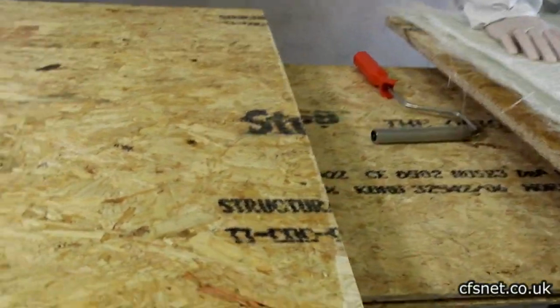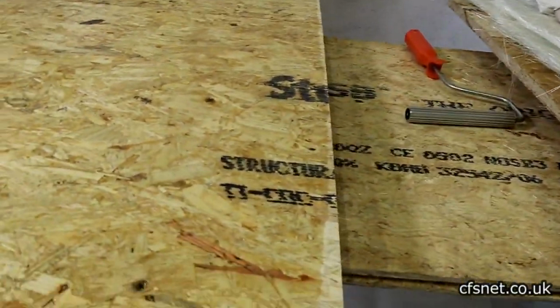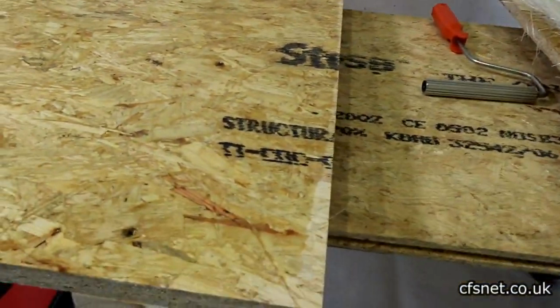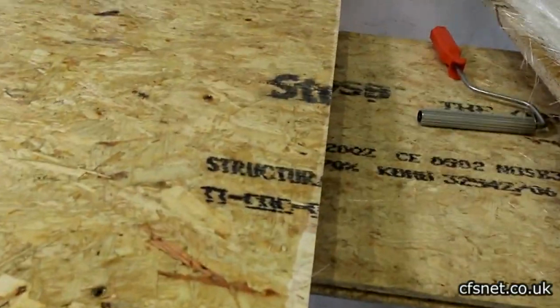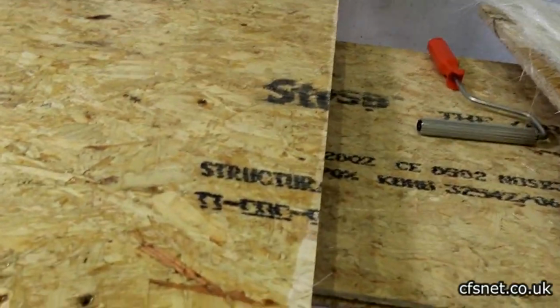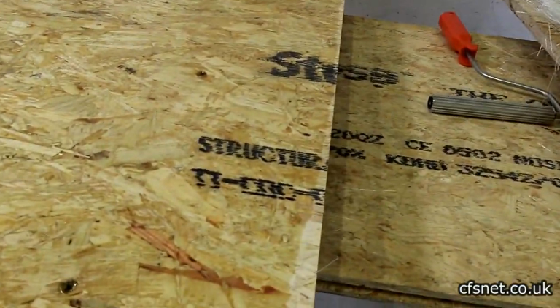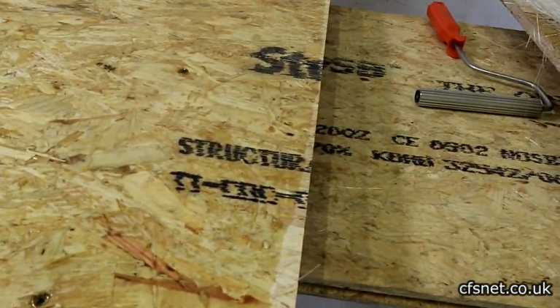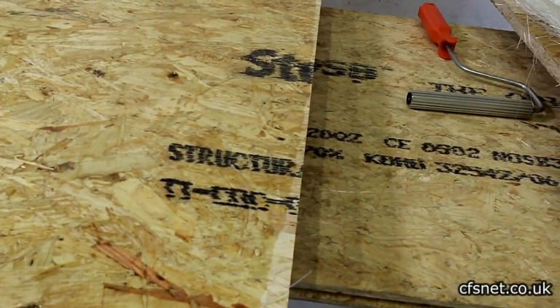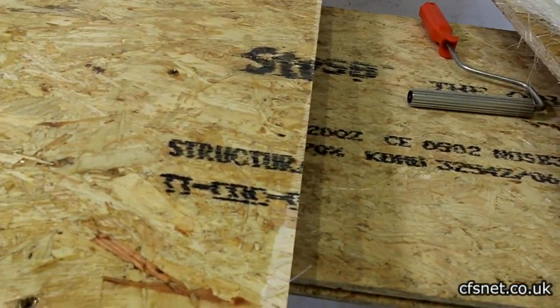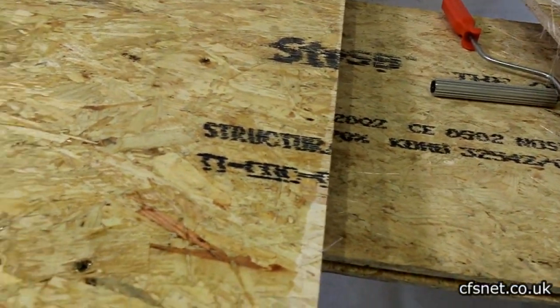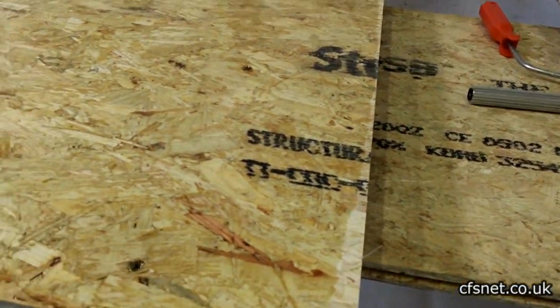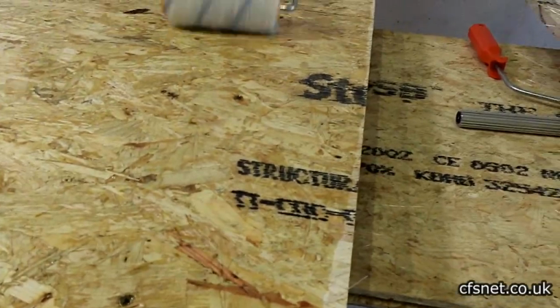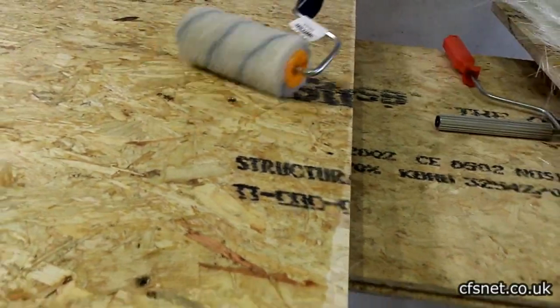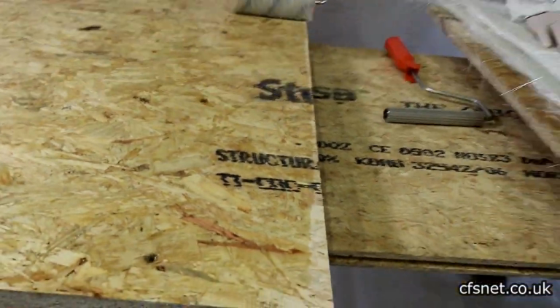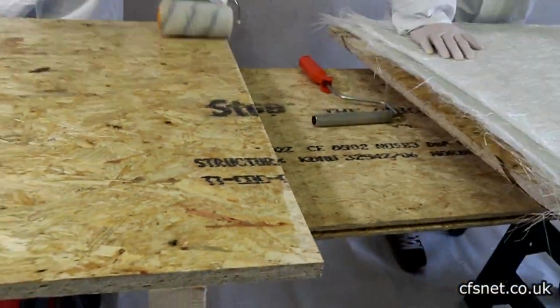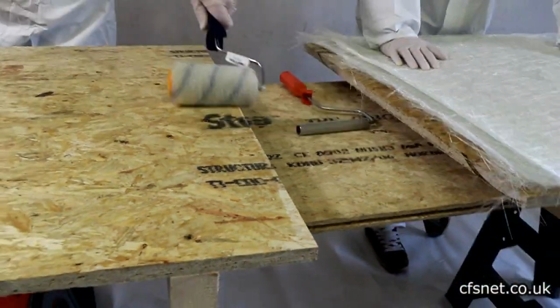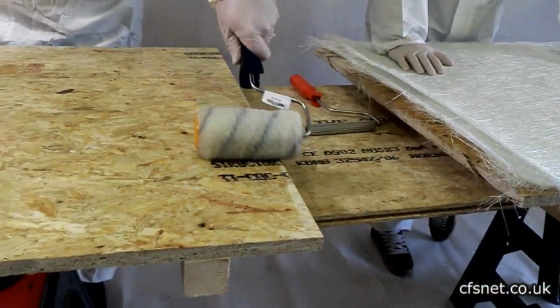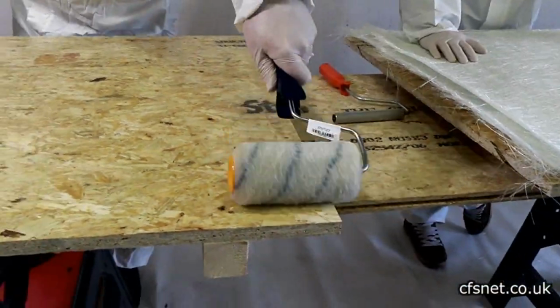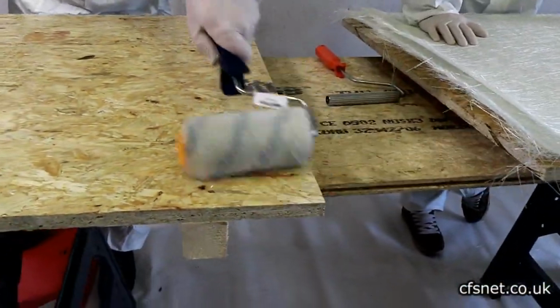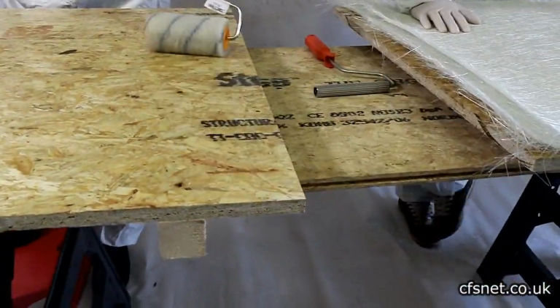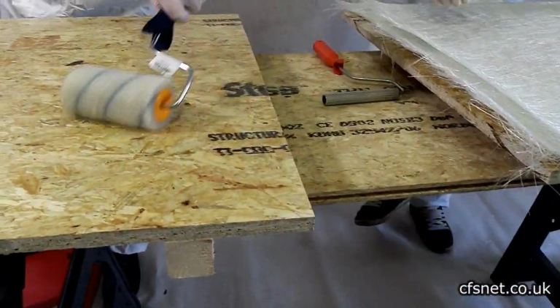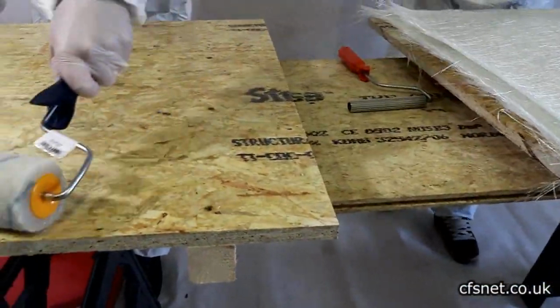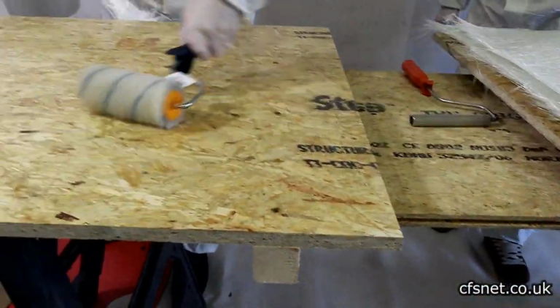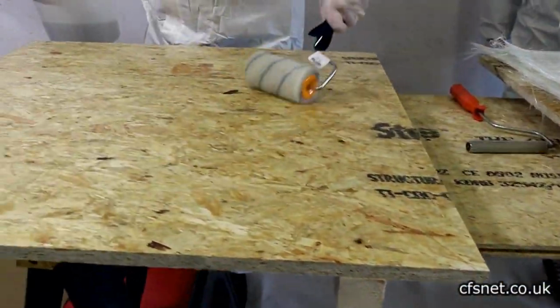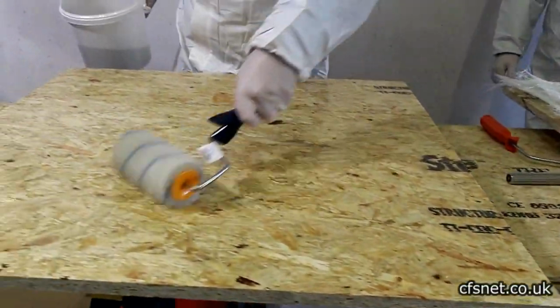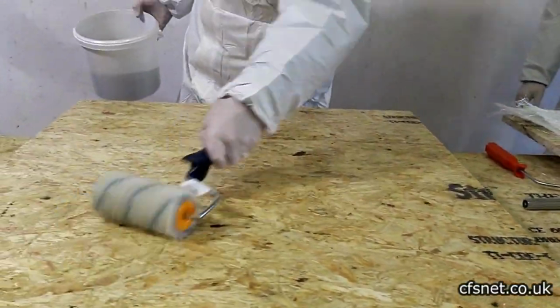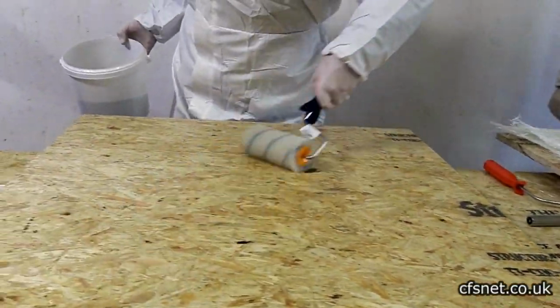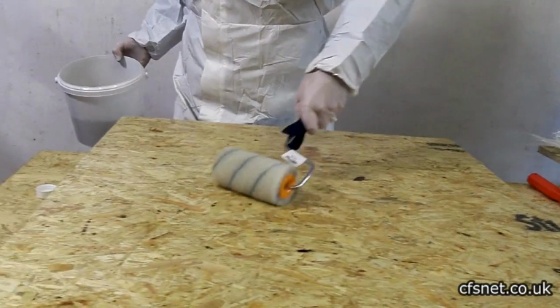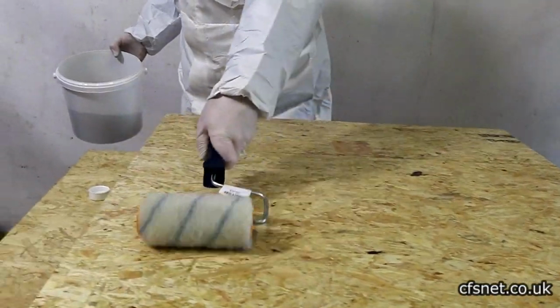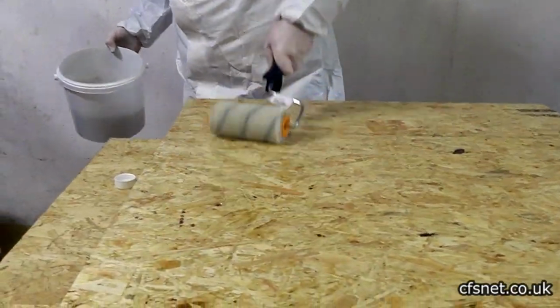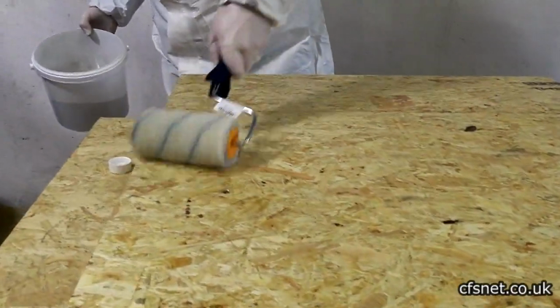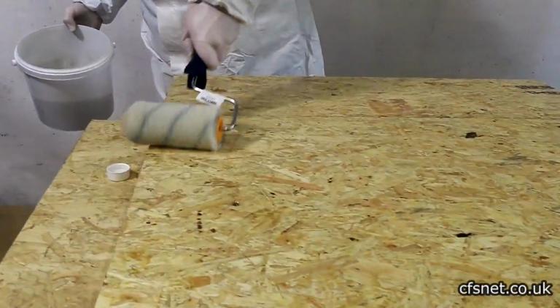If you miss a bit, that's fine — just double up. You don't want to create too much mess around the outside.